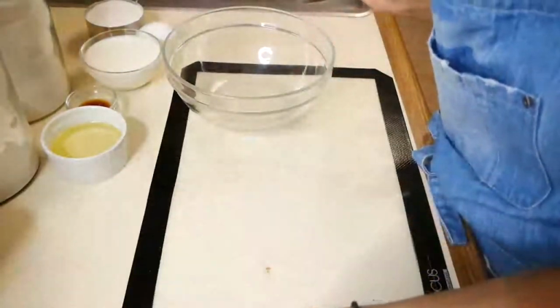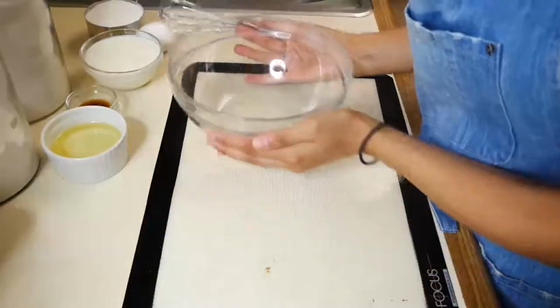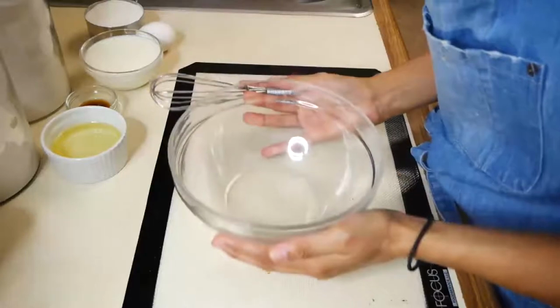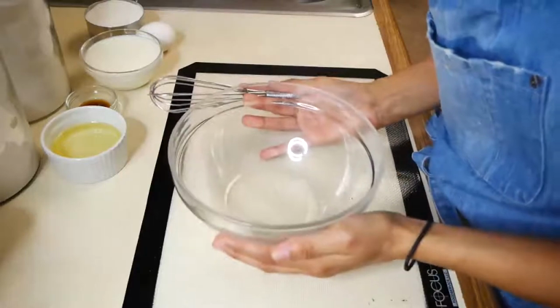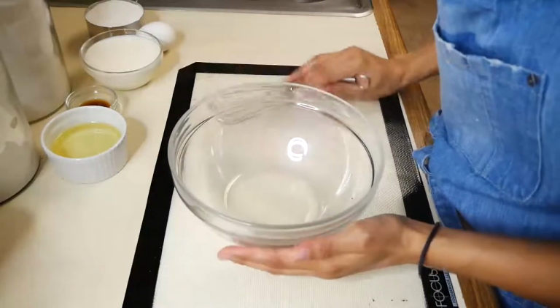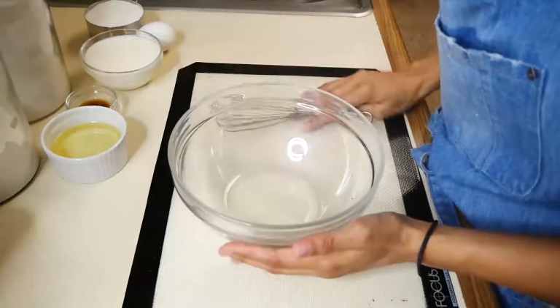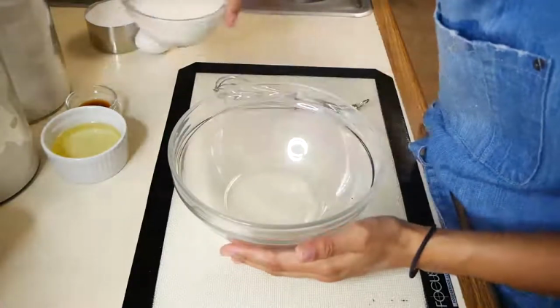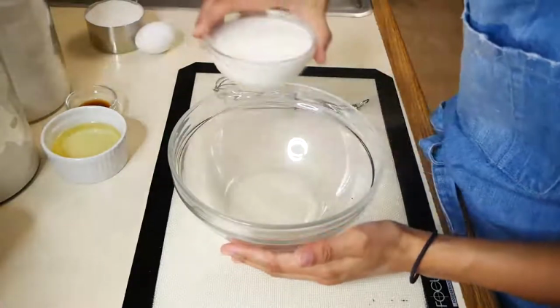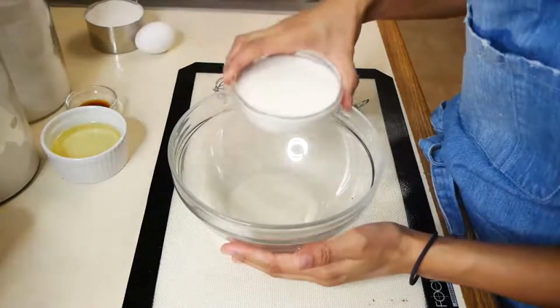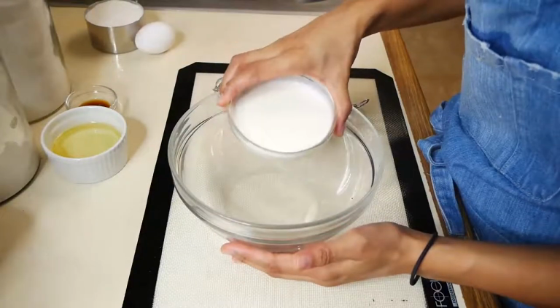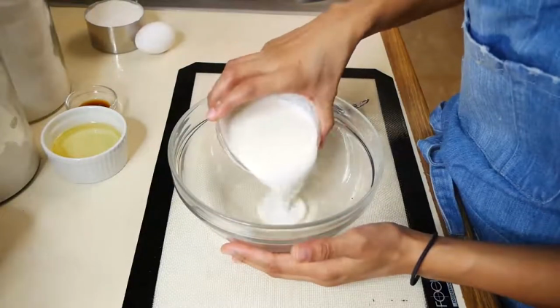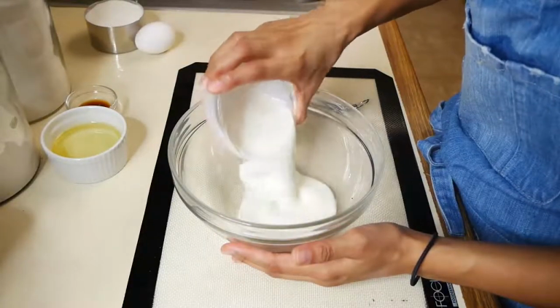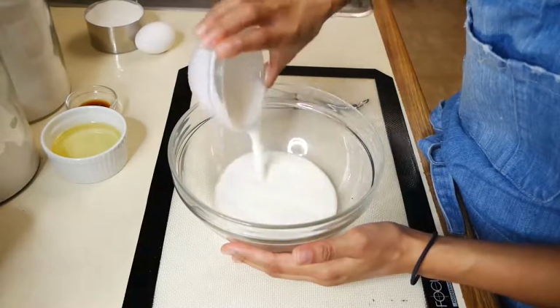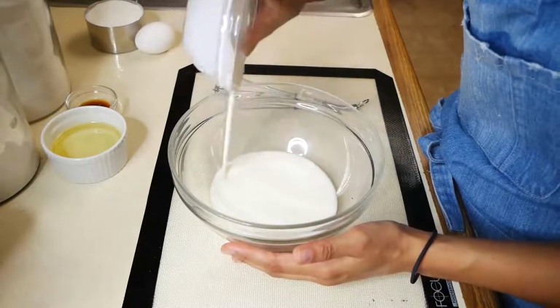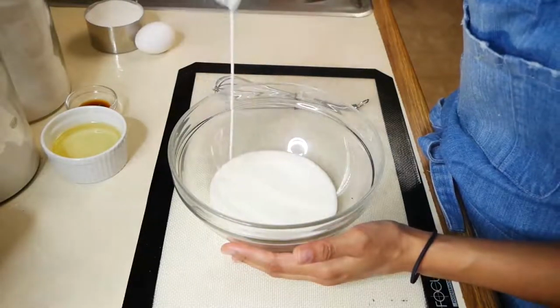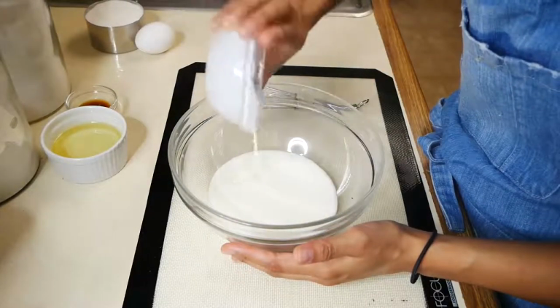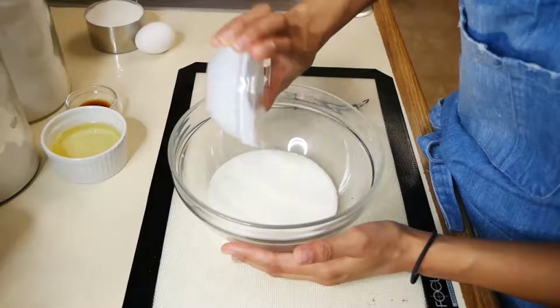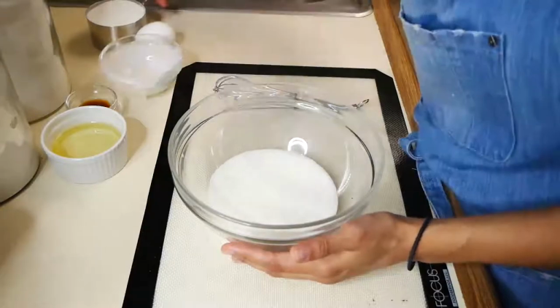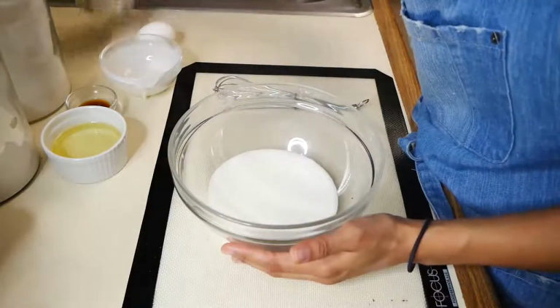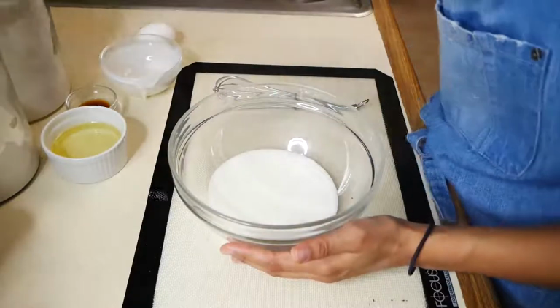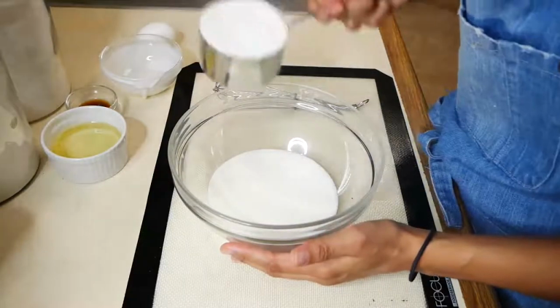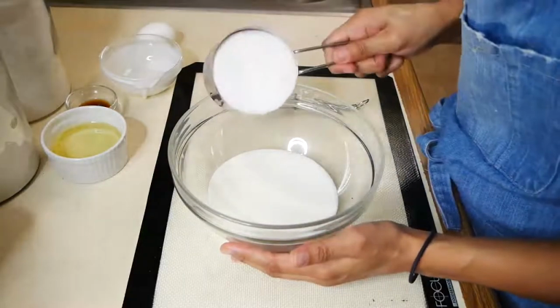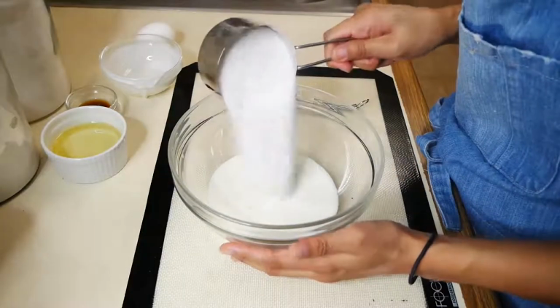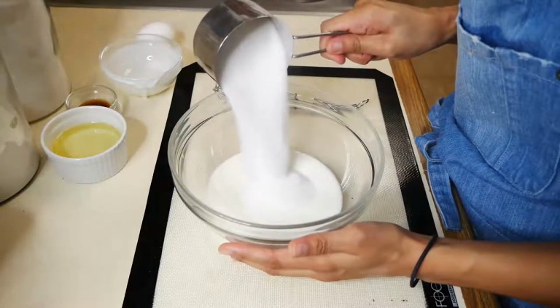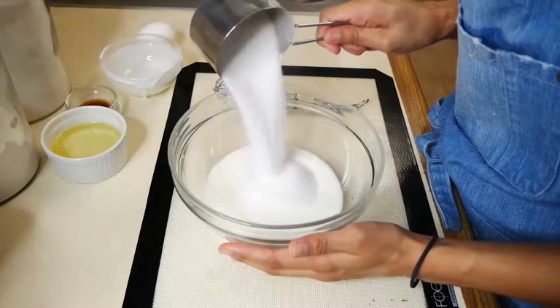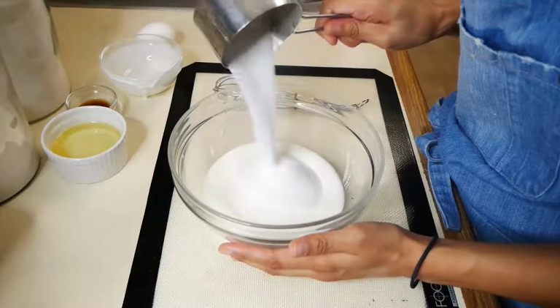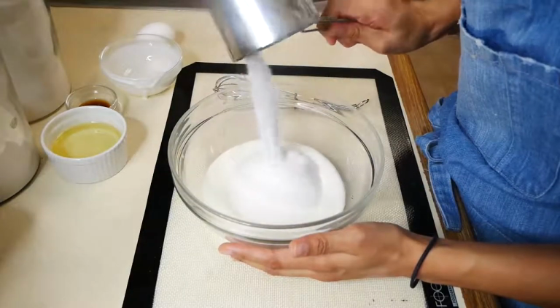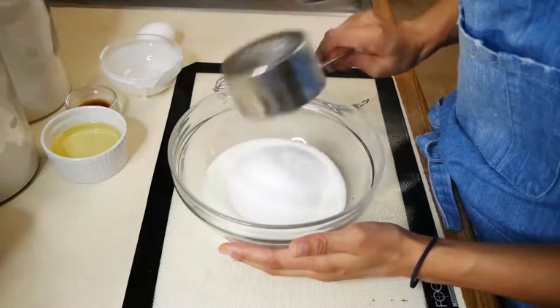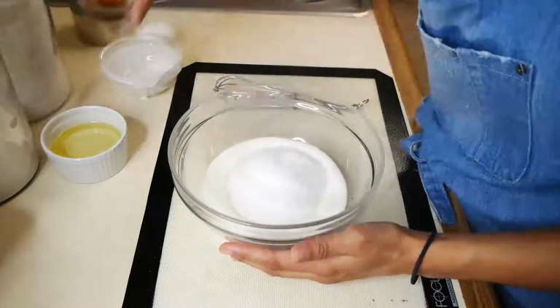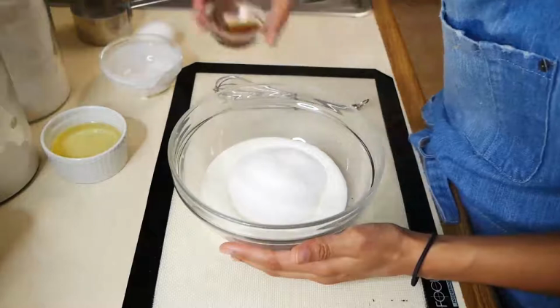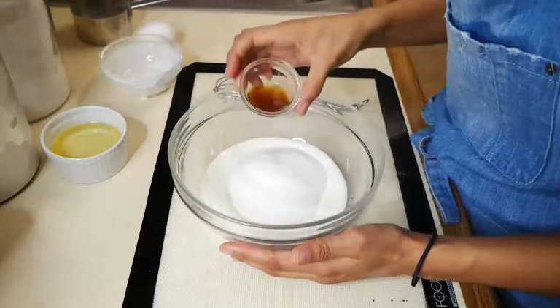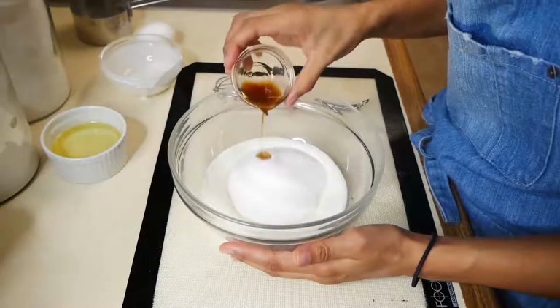Next we're going to add our wet ingredients in a separate bowl. We're going to add our buttermilk, our sugar, our vegetable oil, vanilla, and one egg. And we're just going to mix that a little bit just until it's thoroughly combined.